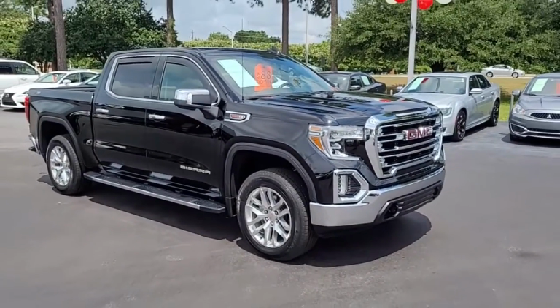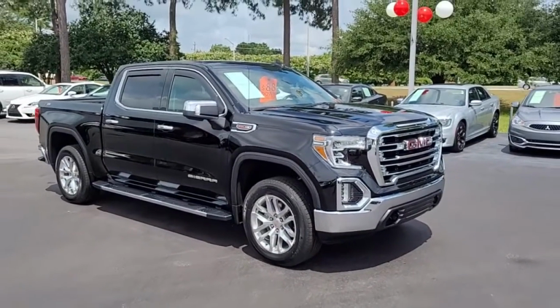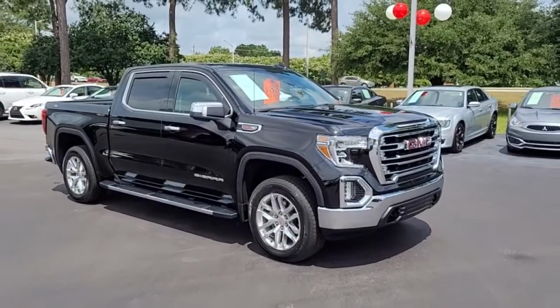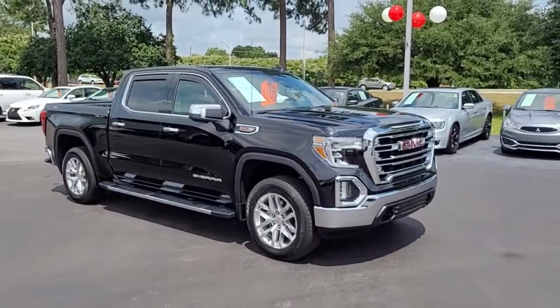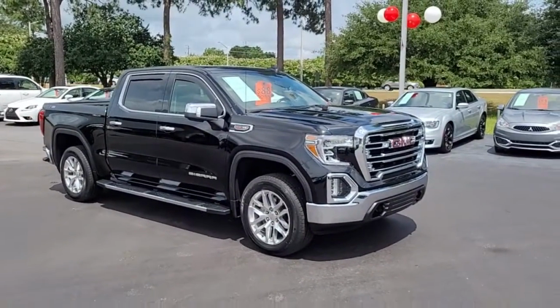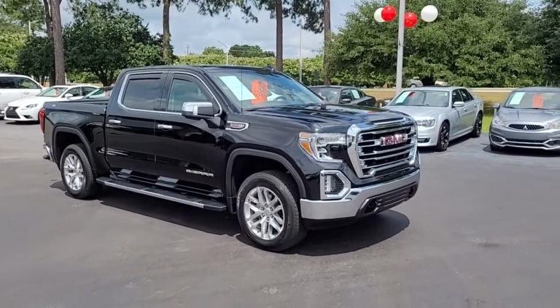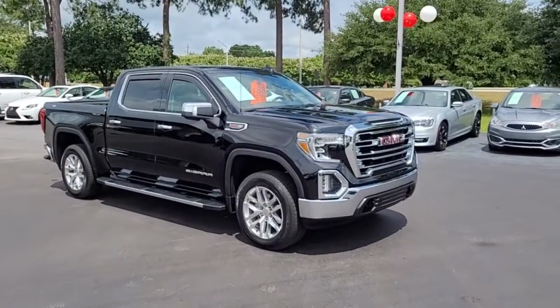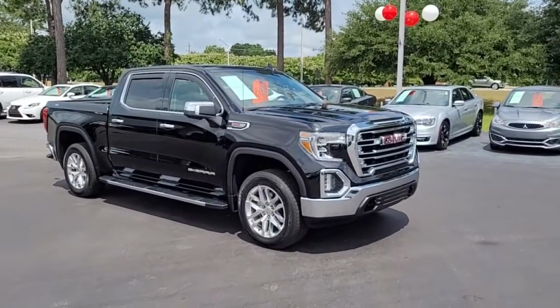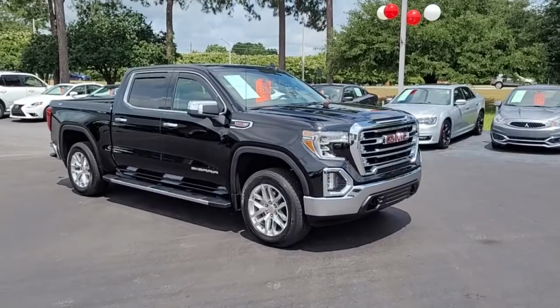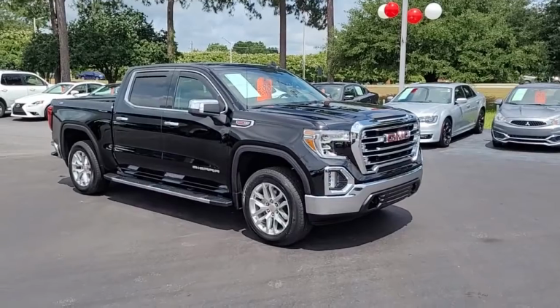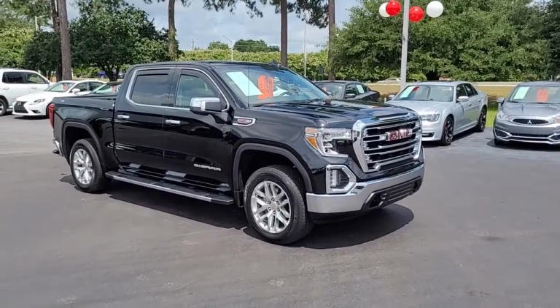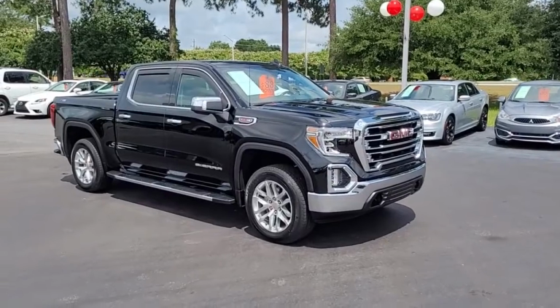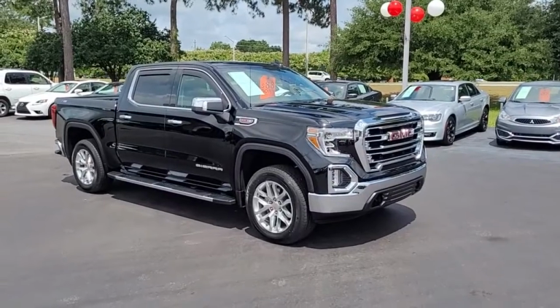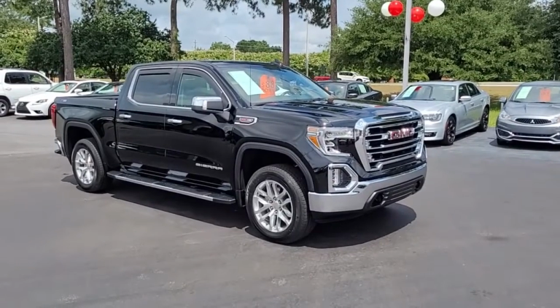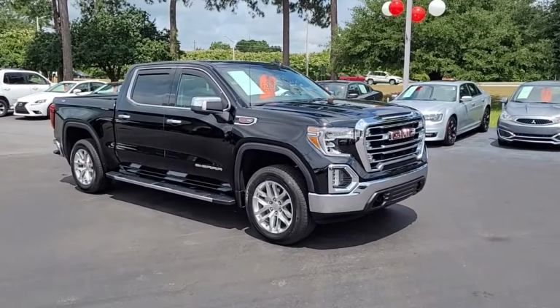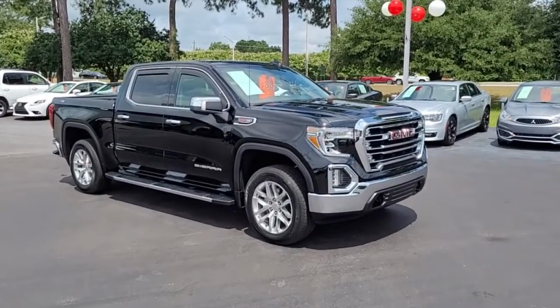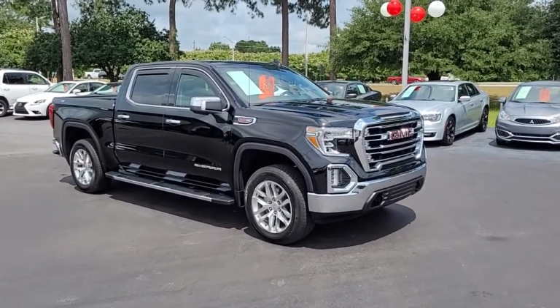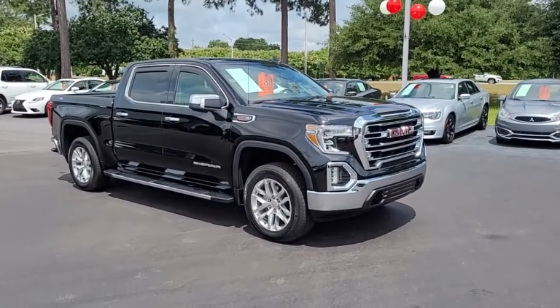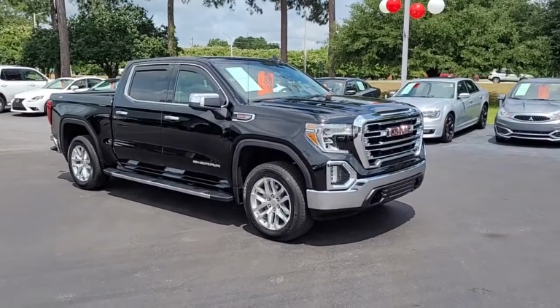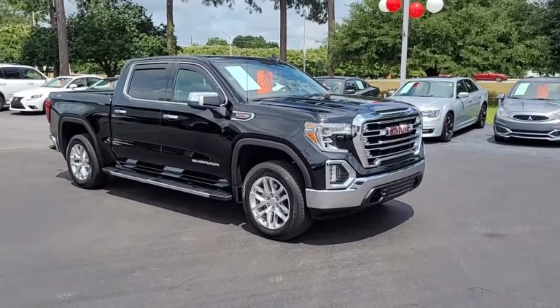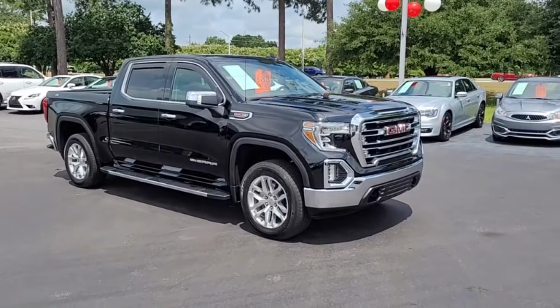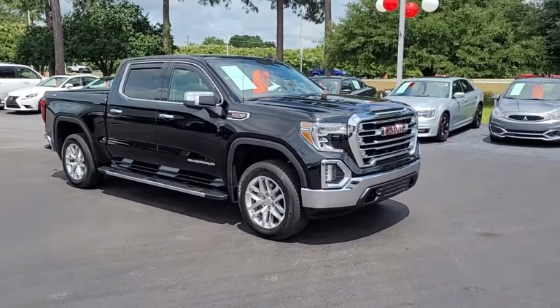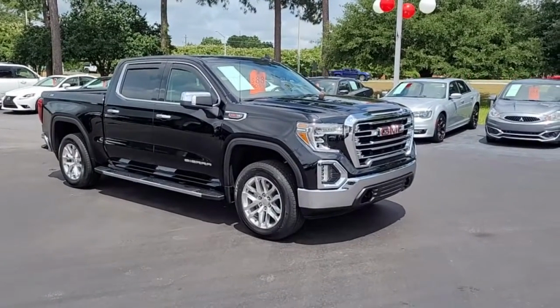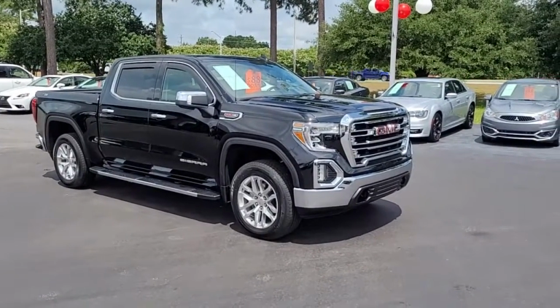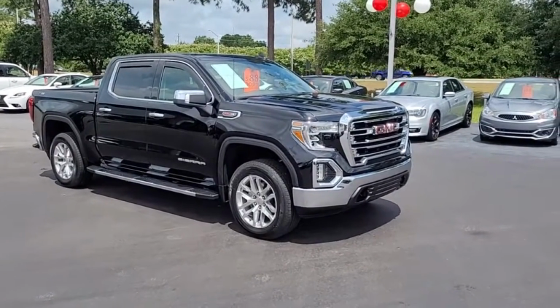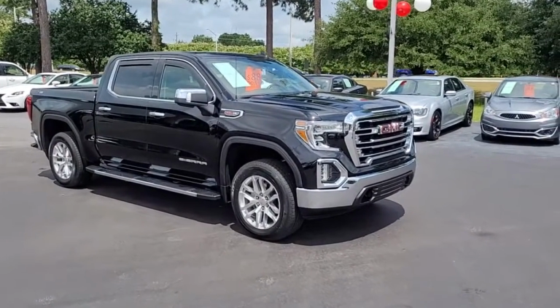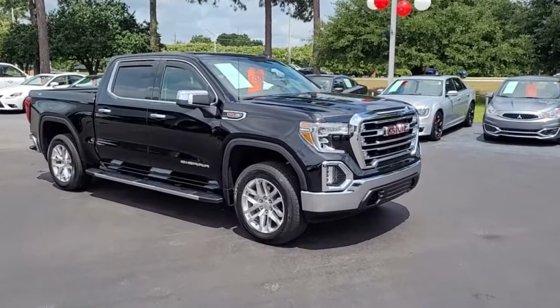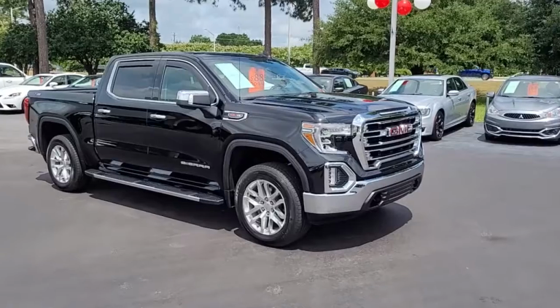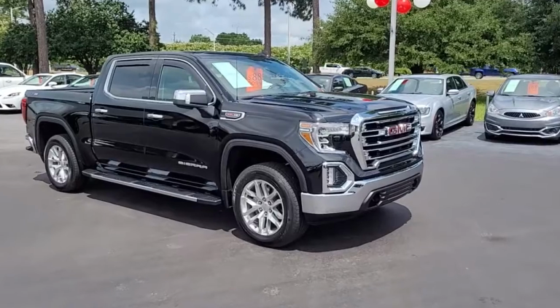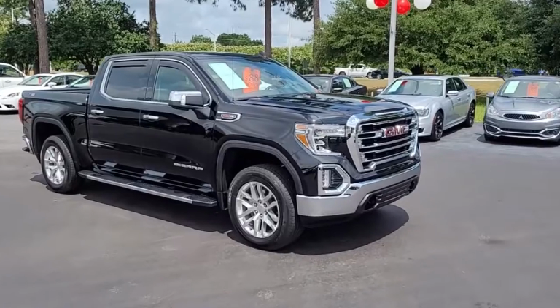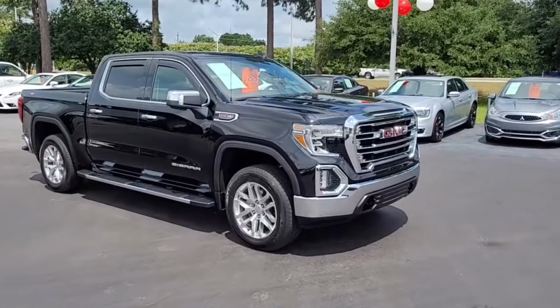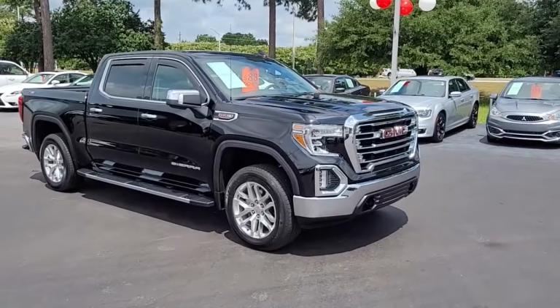If you have an interest in this vehicle and would like more information, I invite you to visit our website at cartownkiaflorence.com, or better yet, just come on in and take it for a test drive.